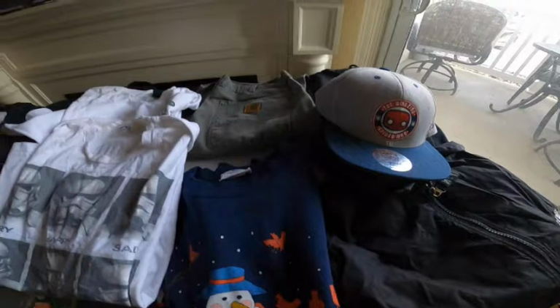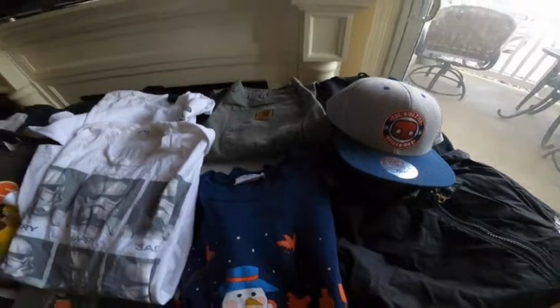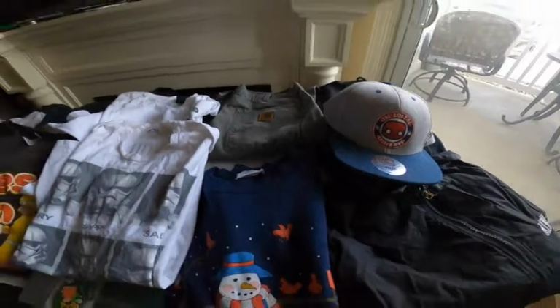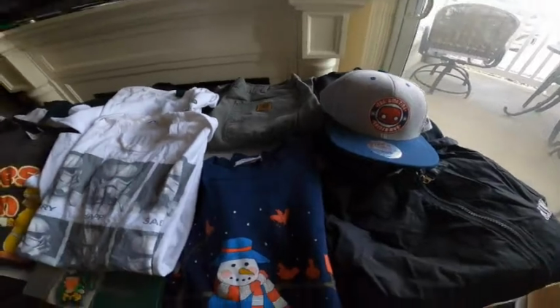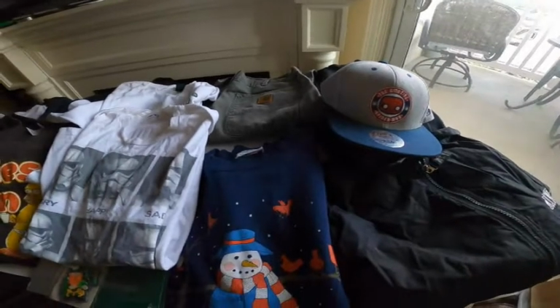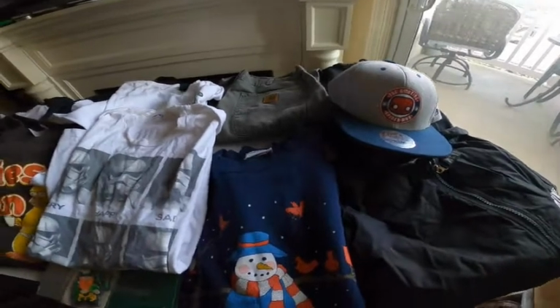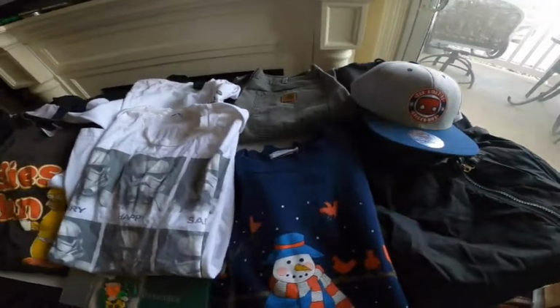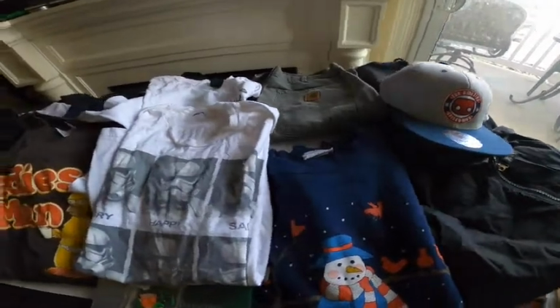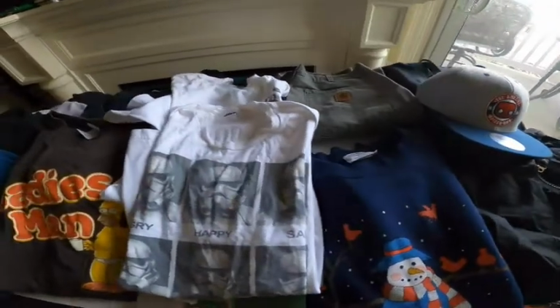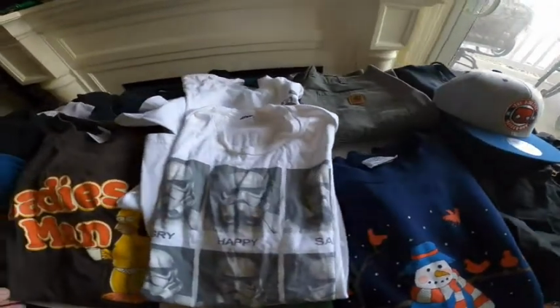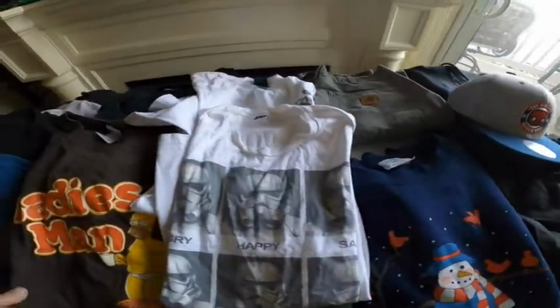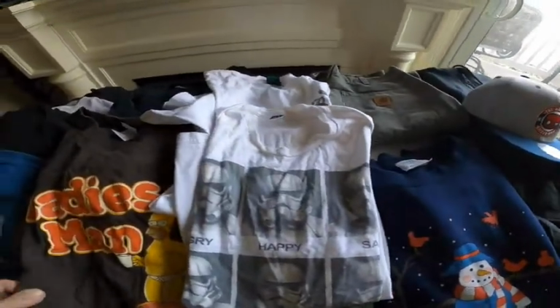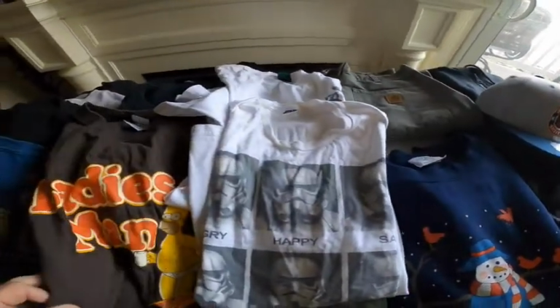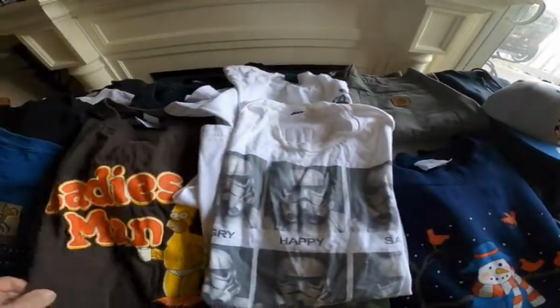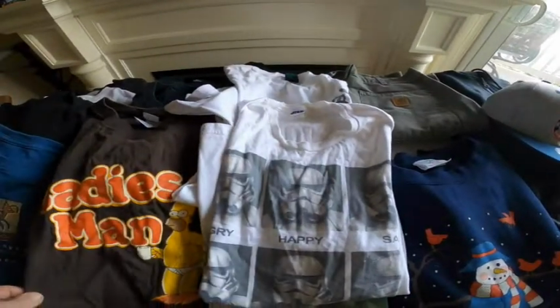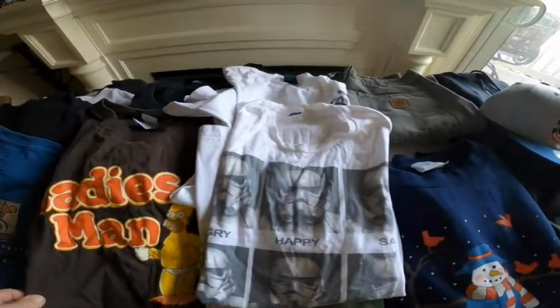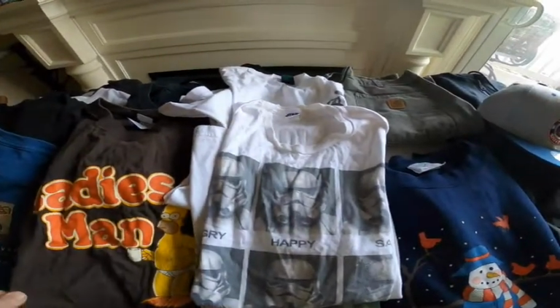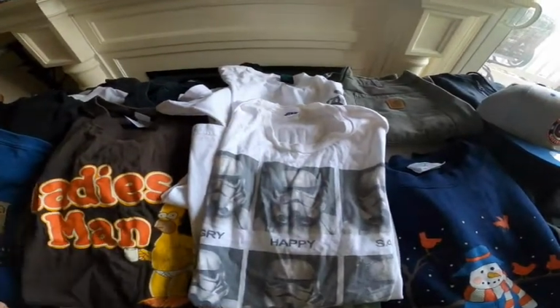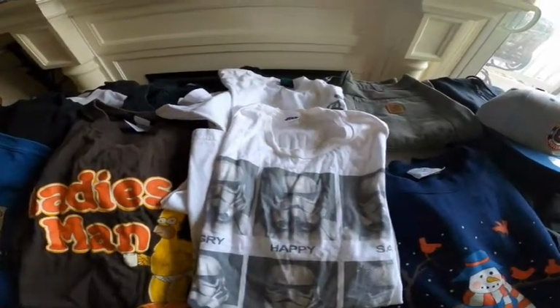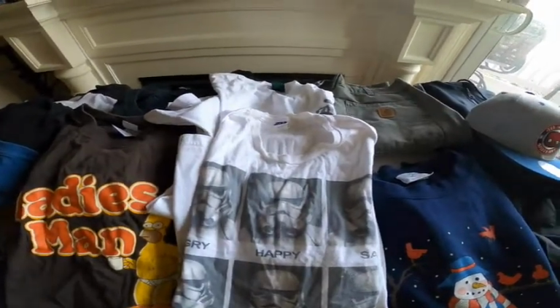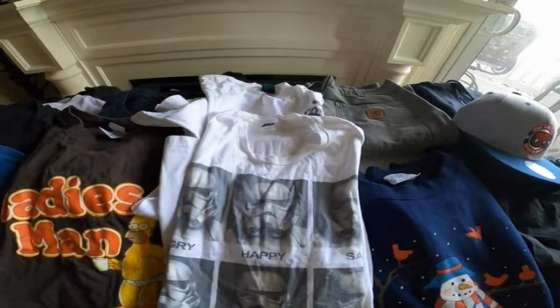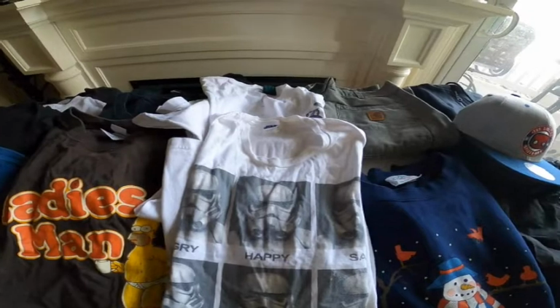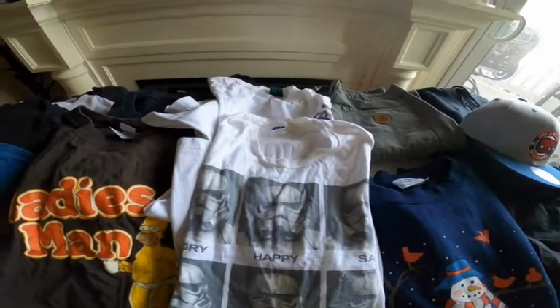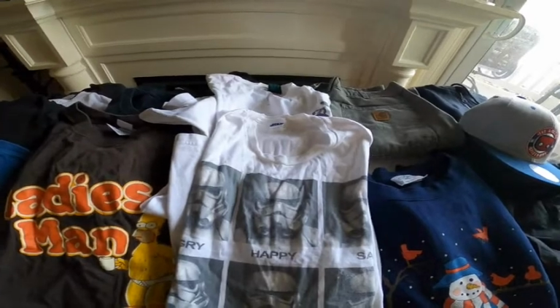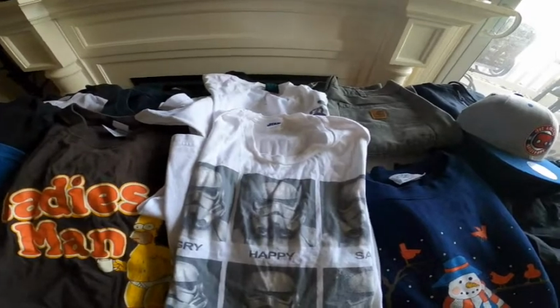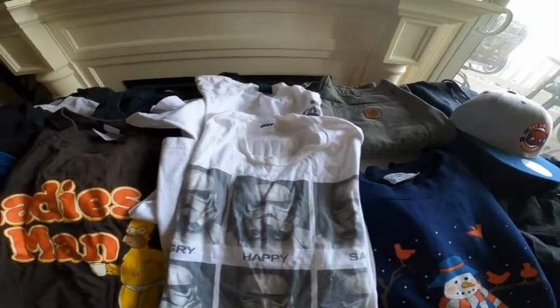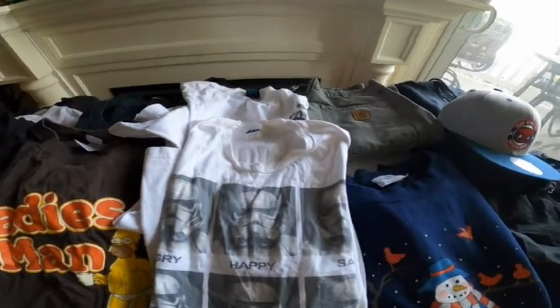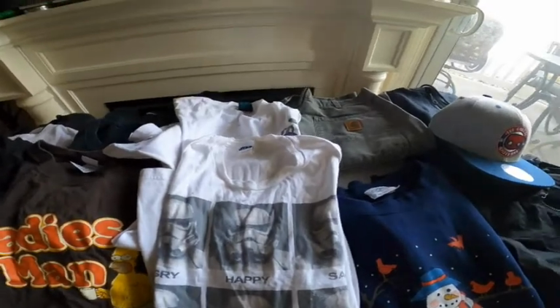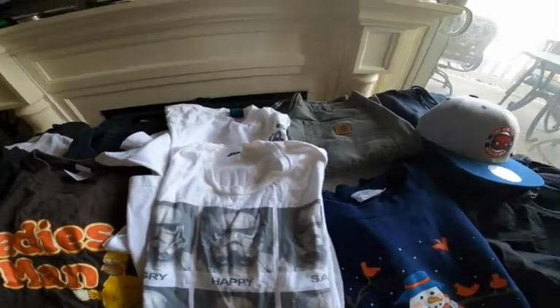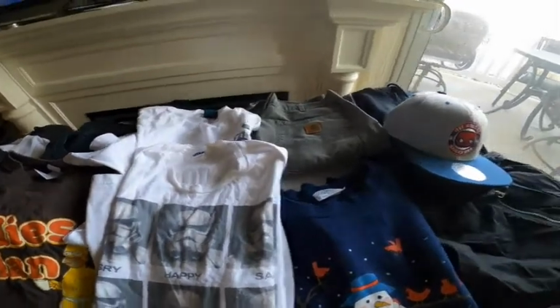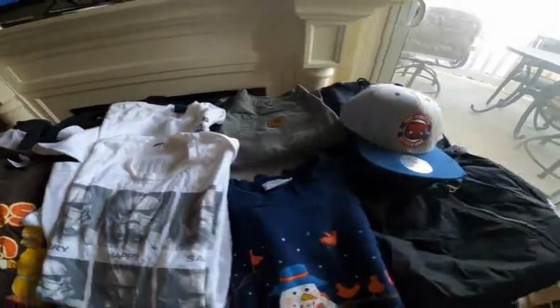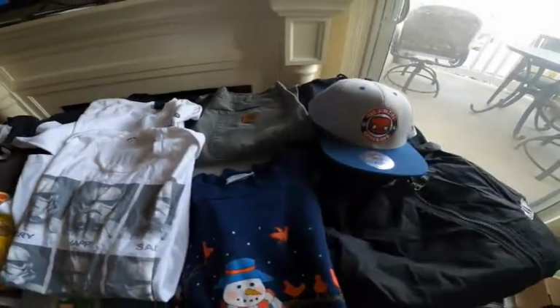This is a 30-pound bin haul. Got about five pairs of shoes. Roughly about $40 spent.